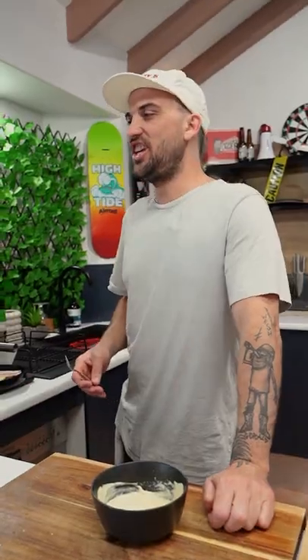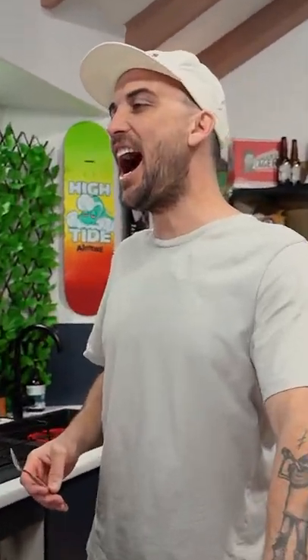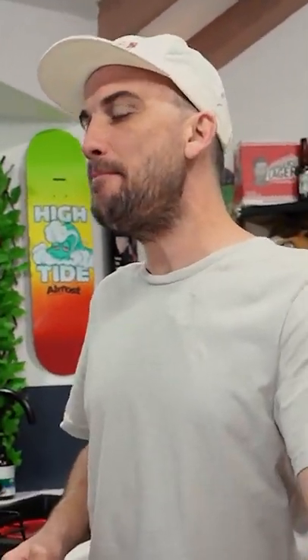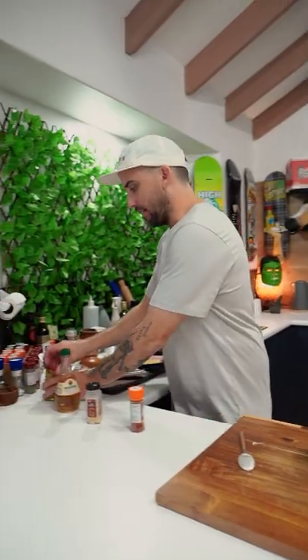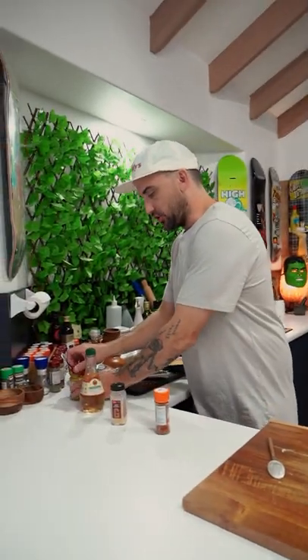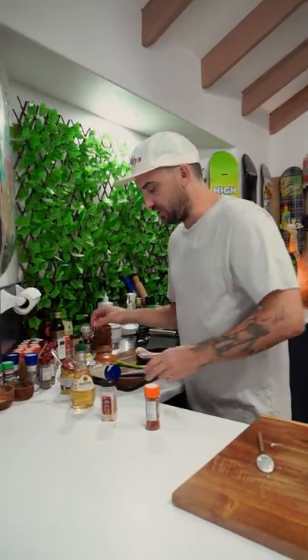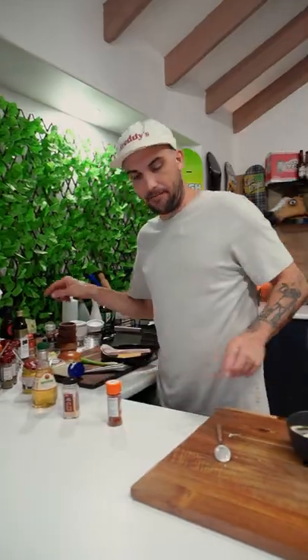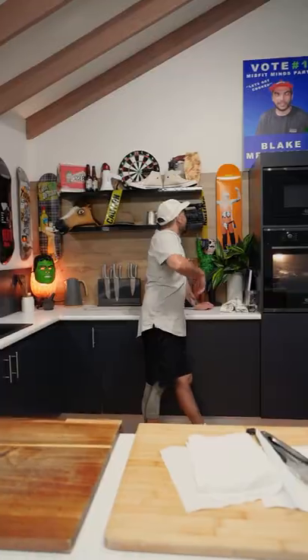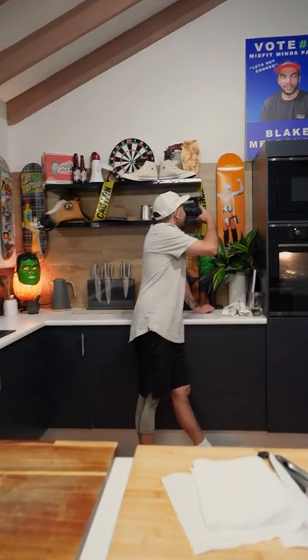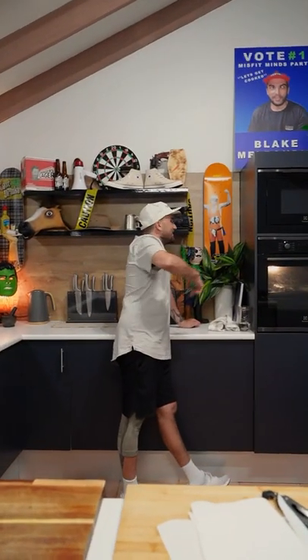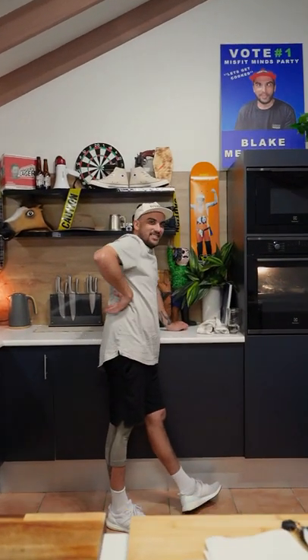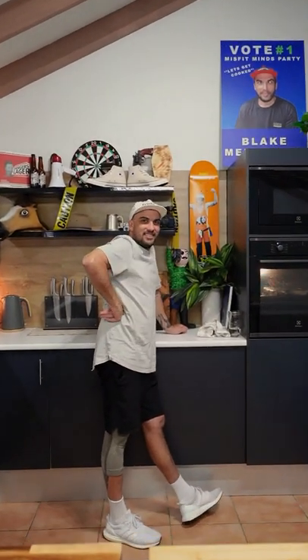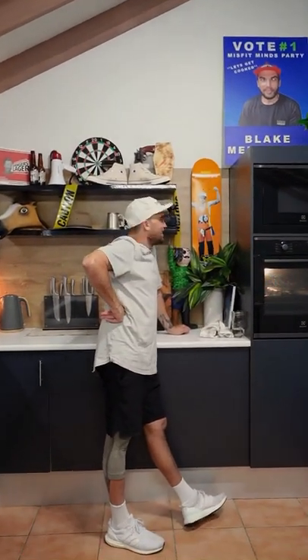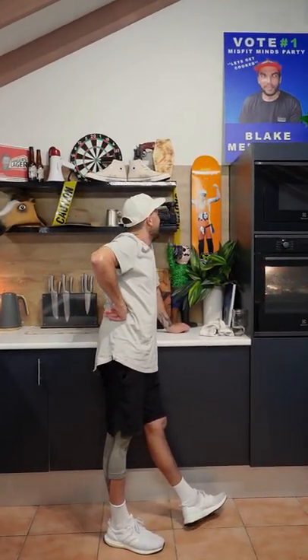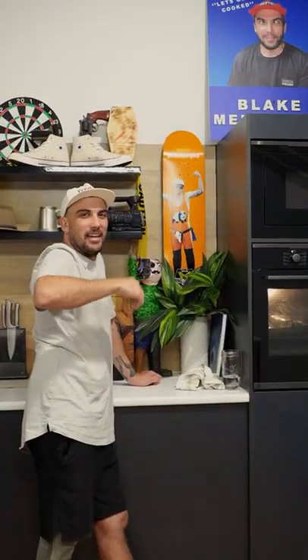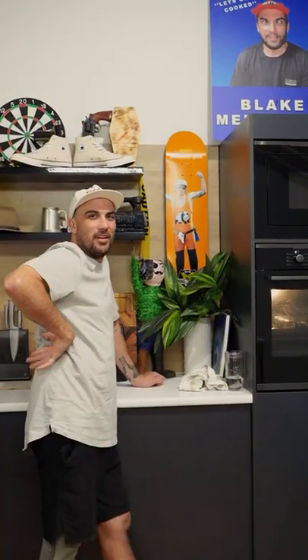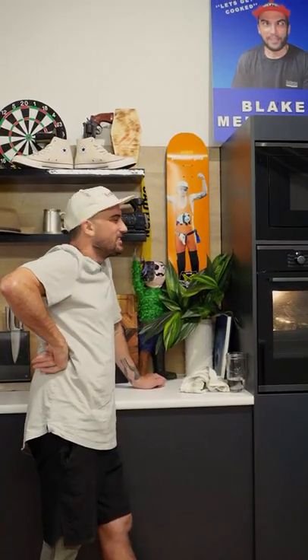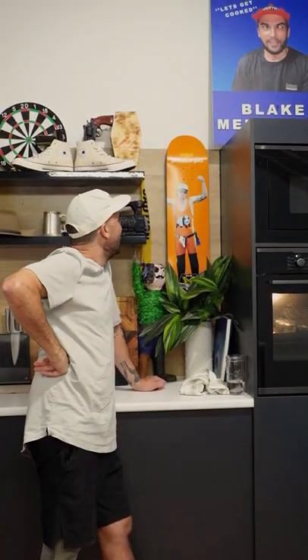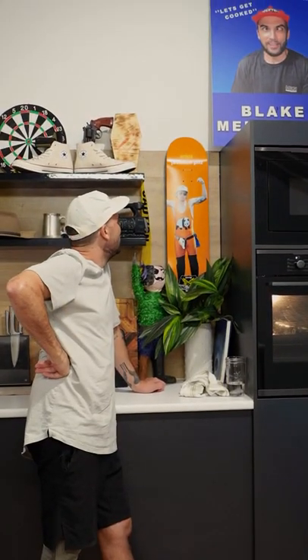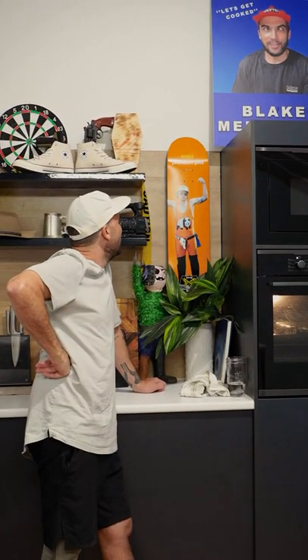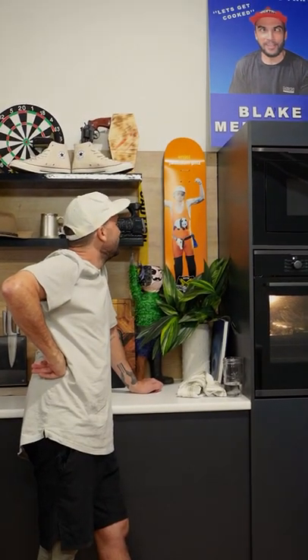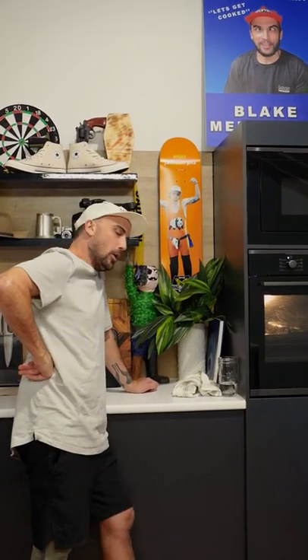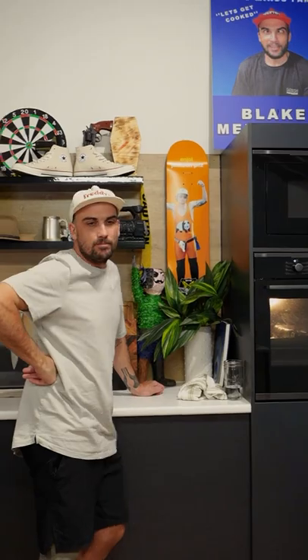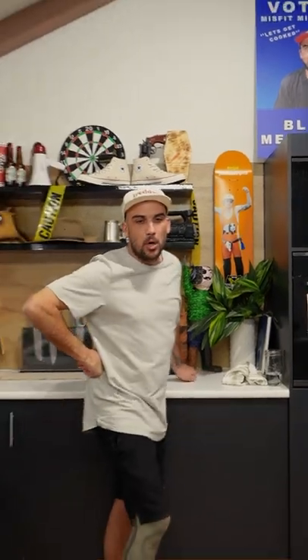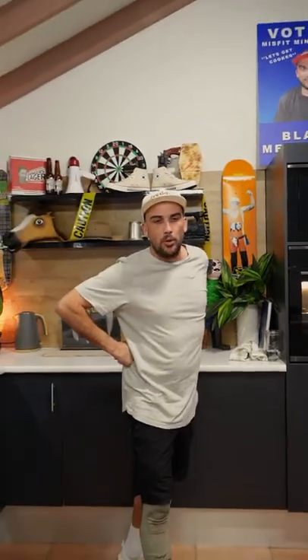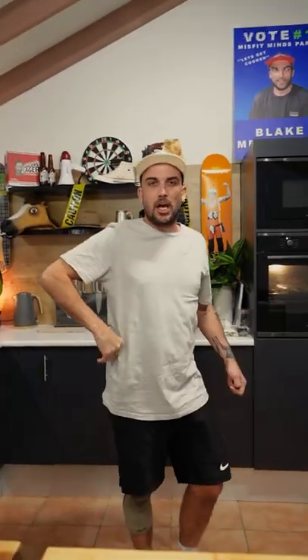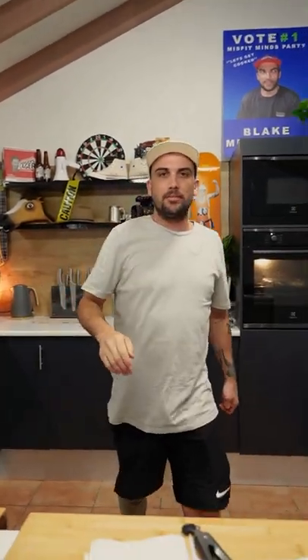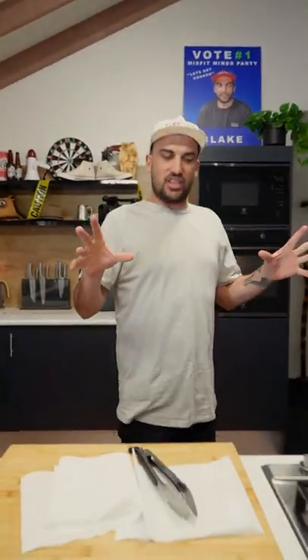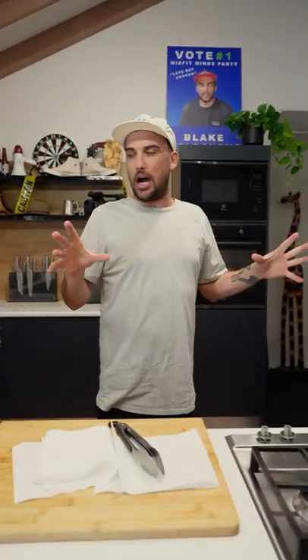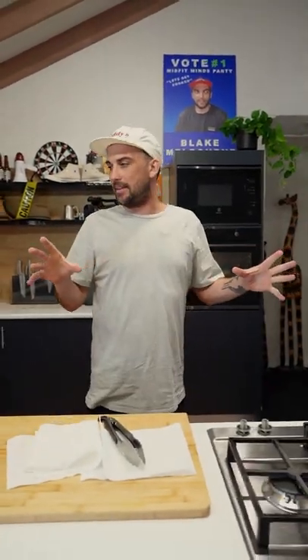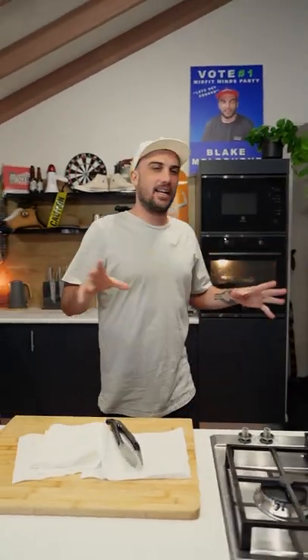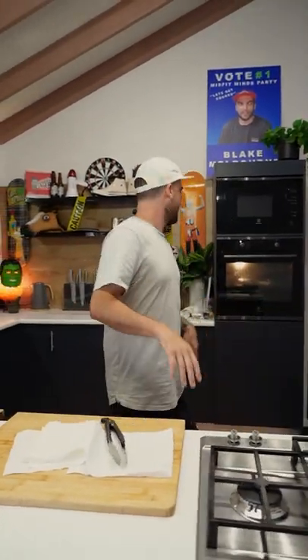Sauce is done! It's time - let's get the egg out of the oven.